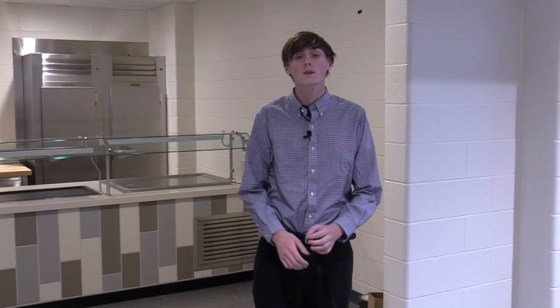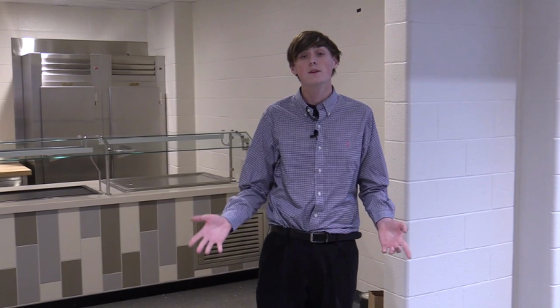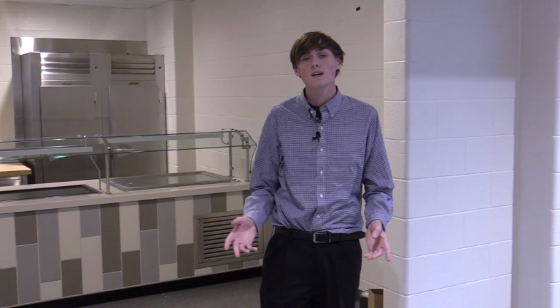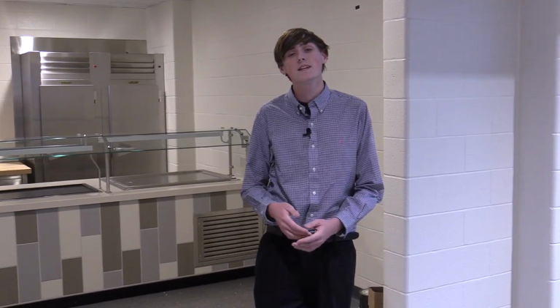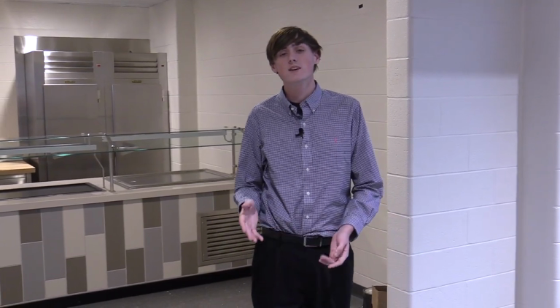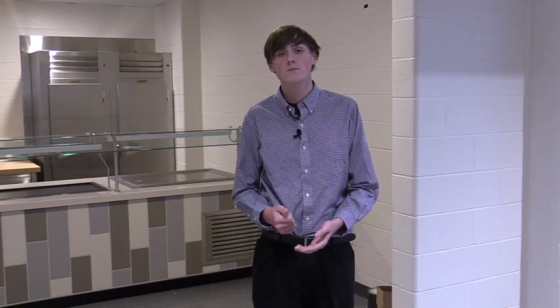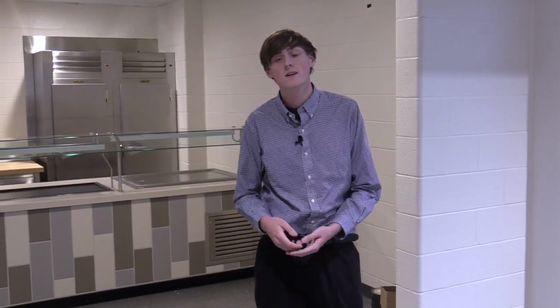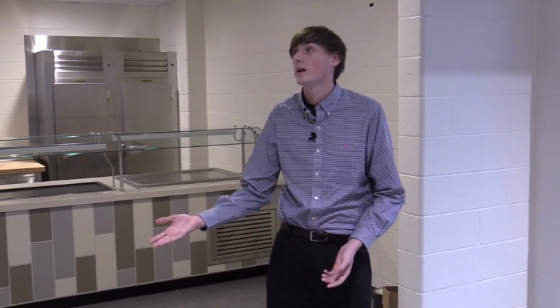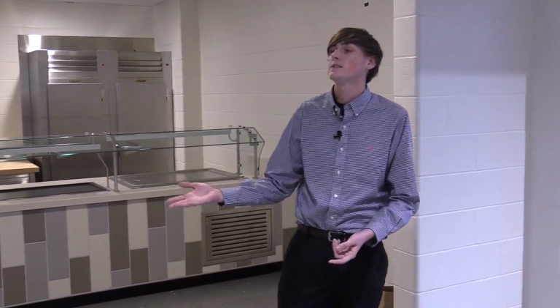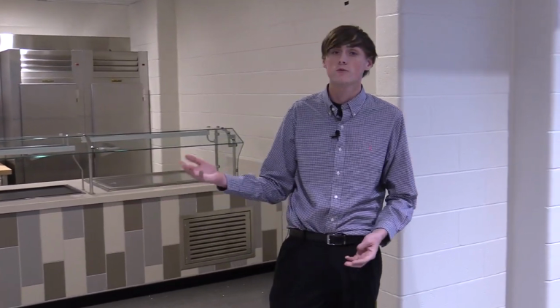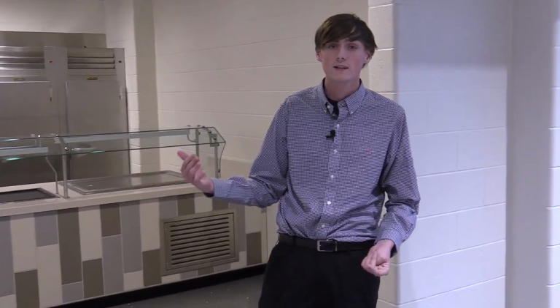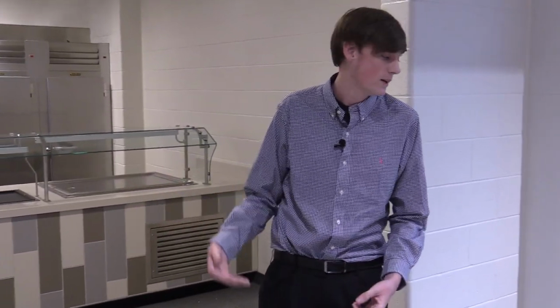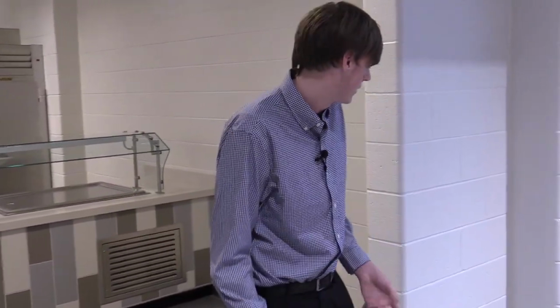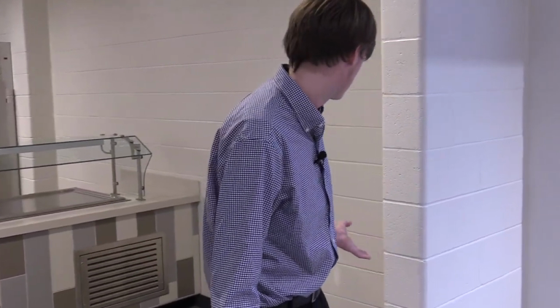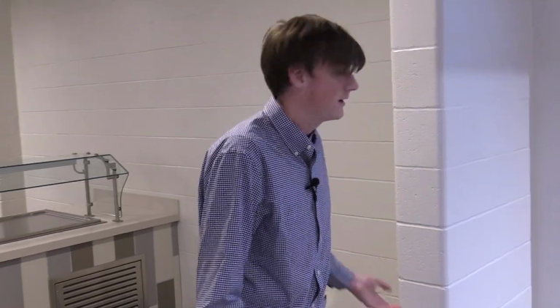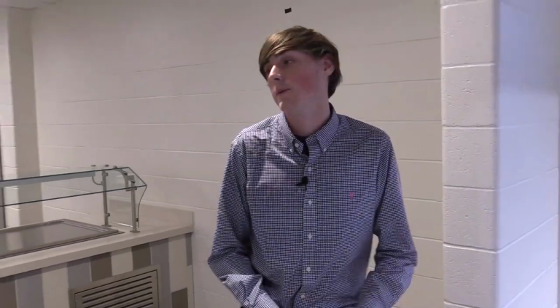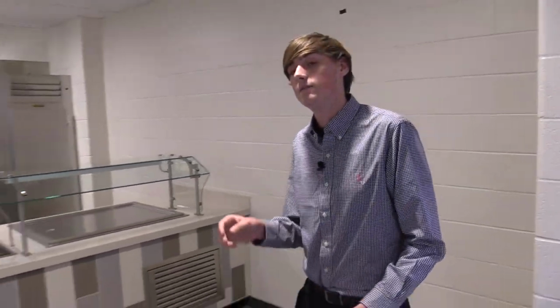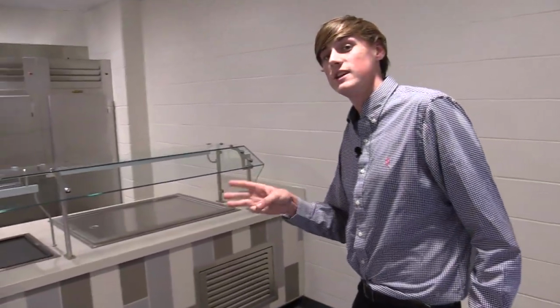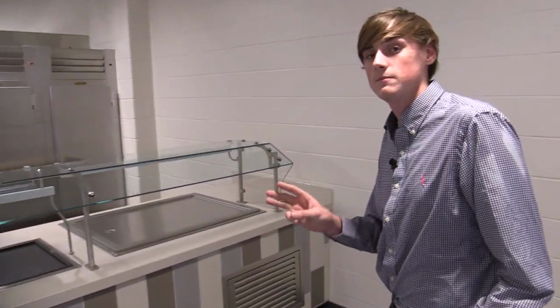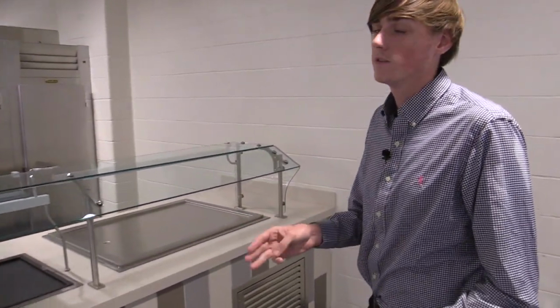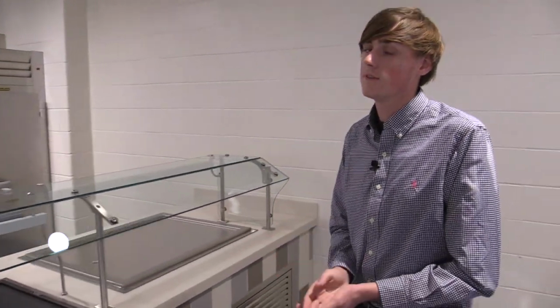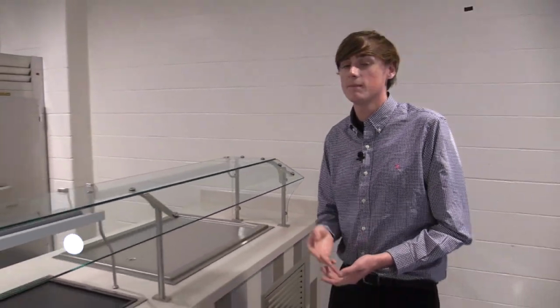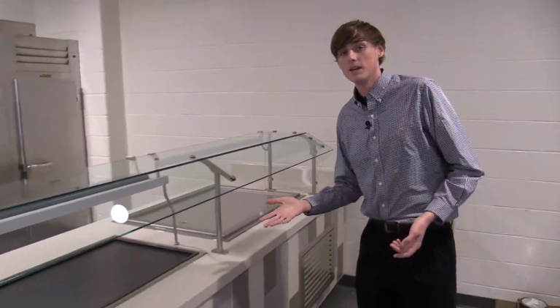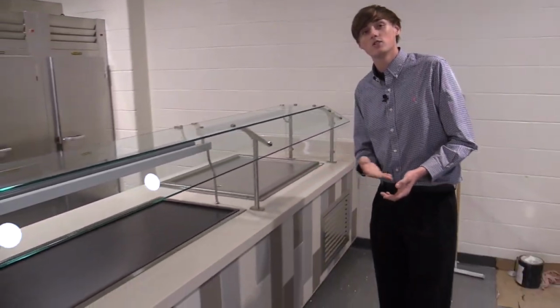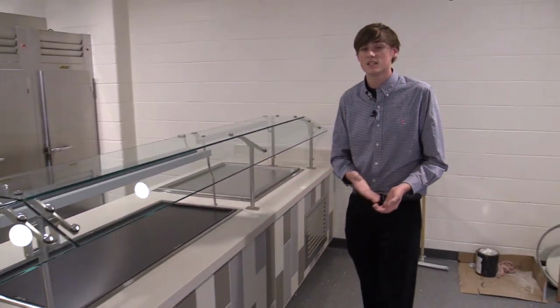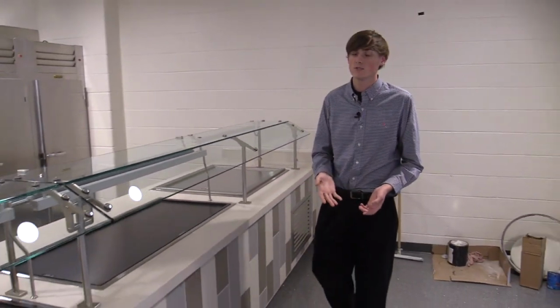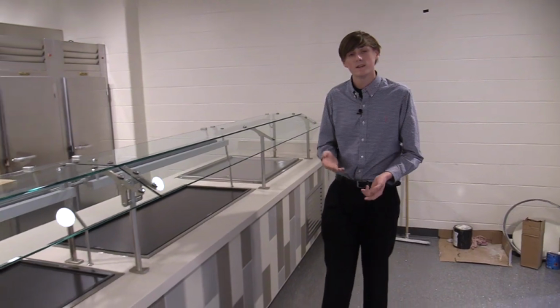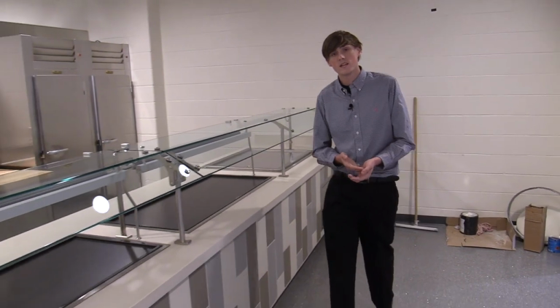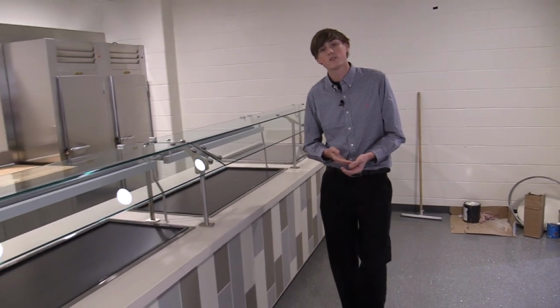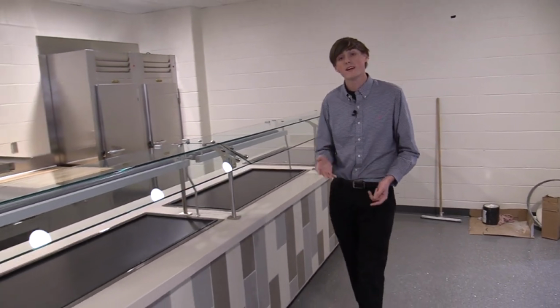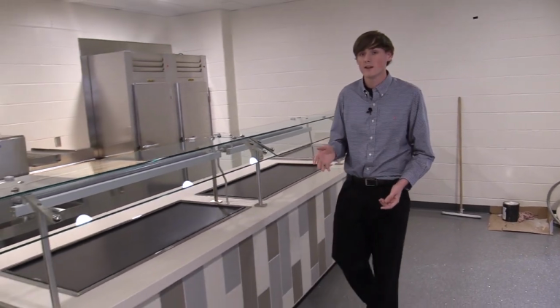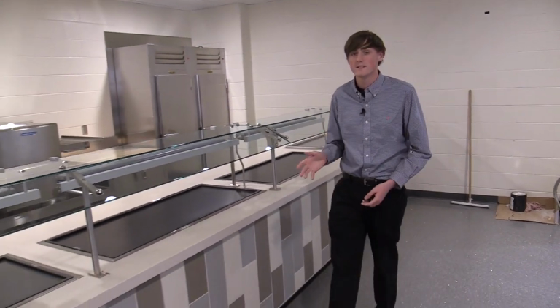You come in the first day and let's say you're really in the mood for pizza. You can come to the pizza cutter right here. You can grab a tray and come and get any of the three types of pizza that will be served every day: meat, cheese, and the specialty. The first day back we're gonna have chicken alfredo pizza.